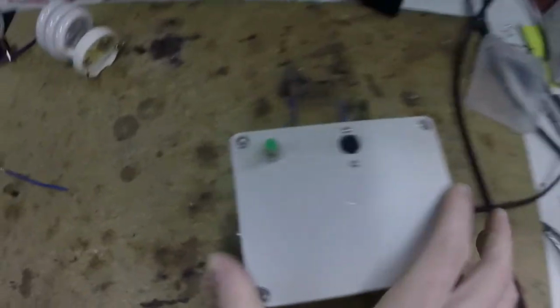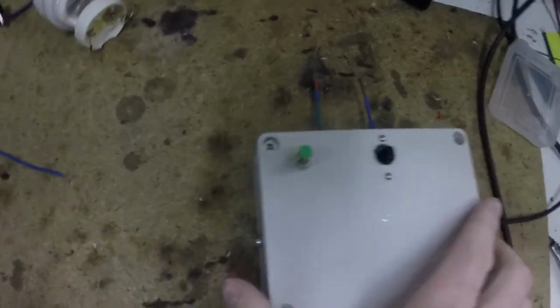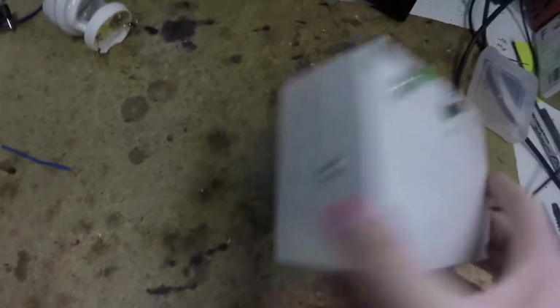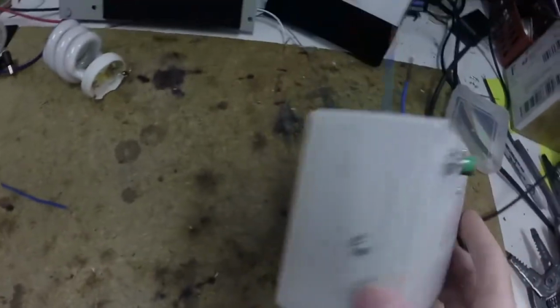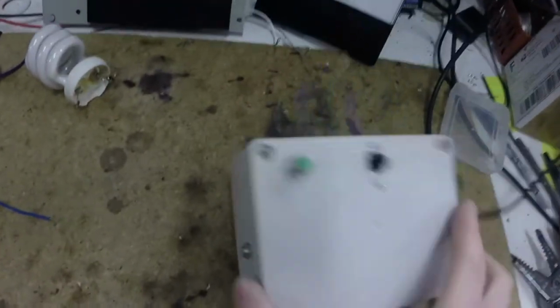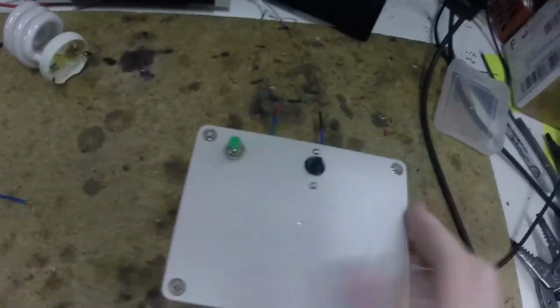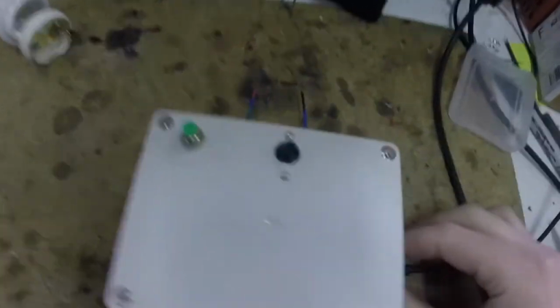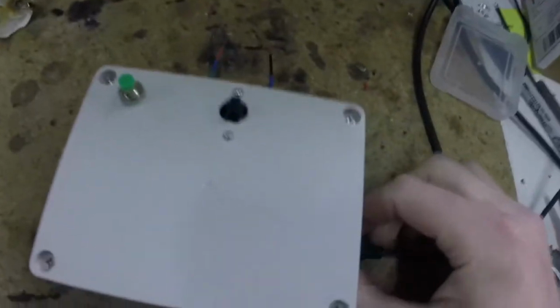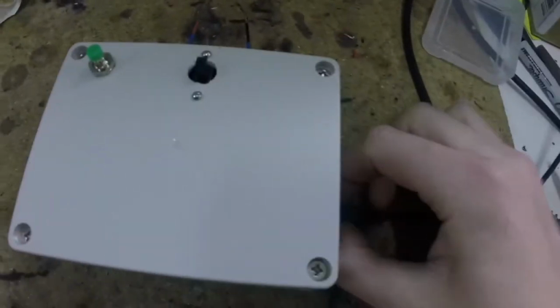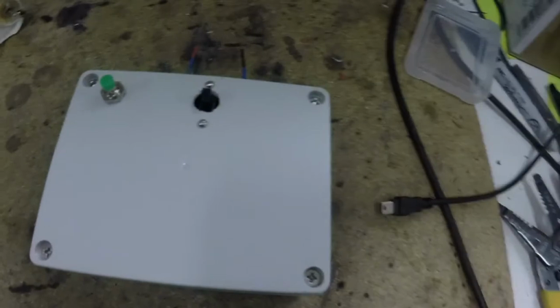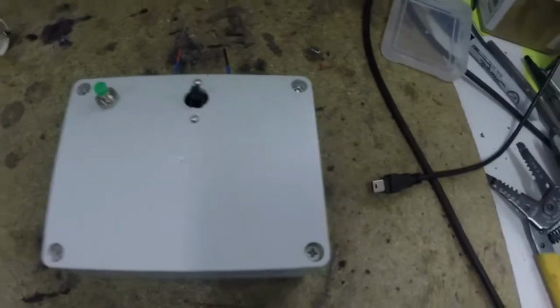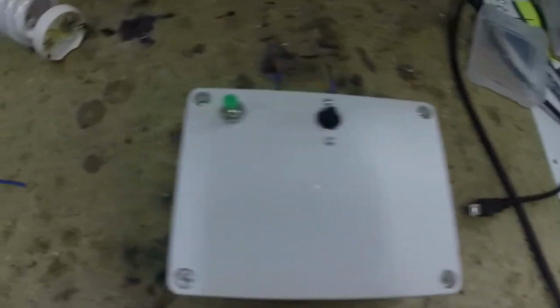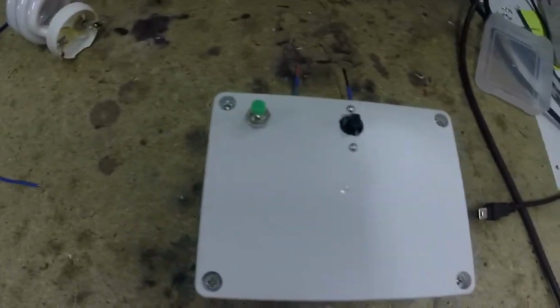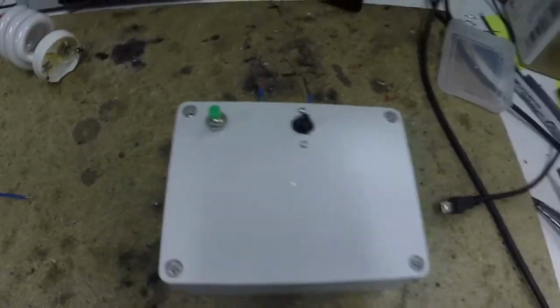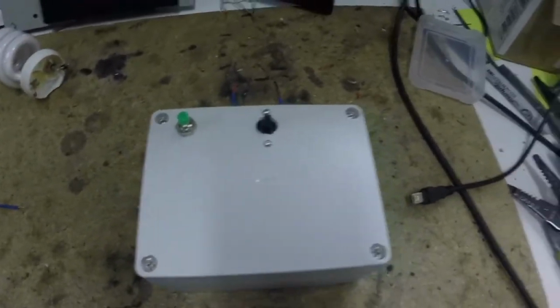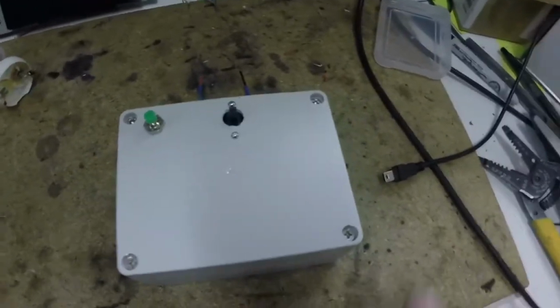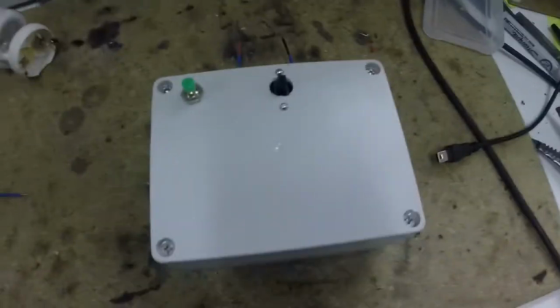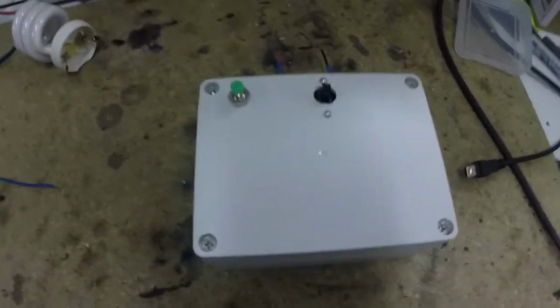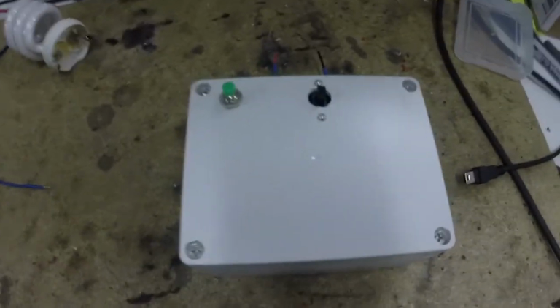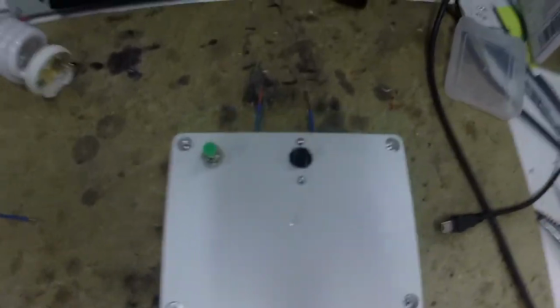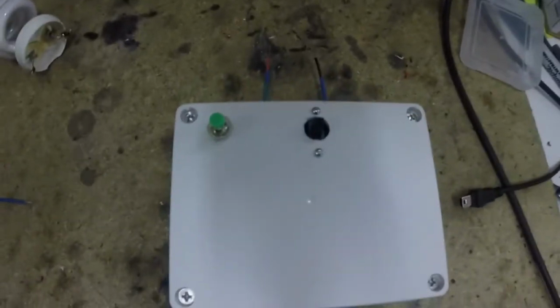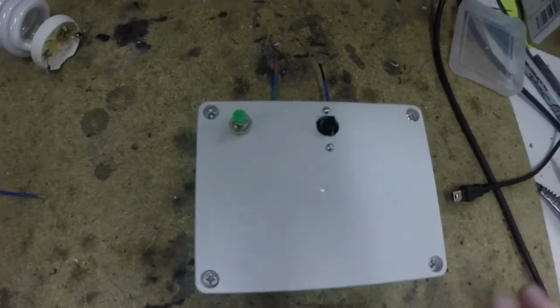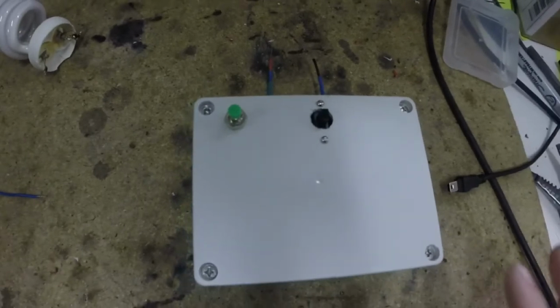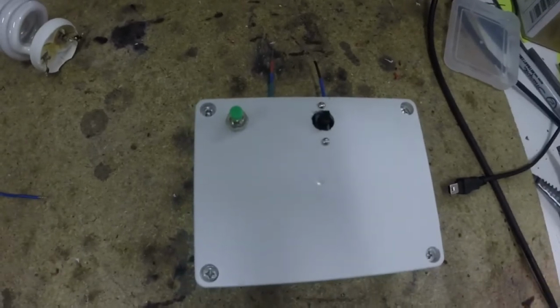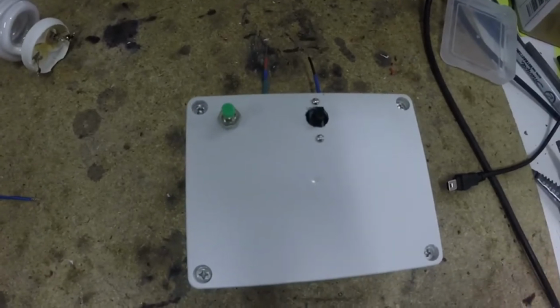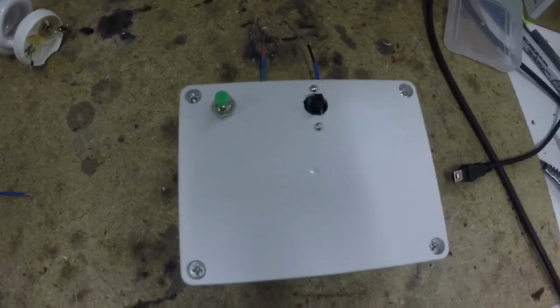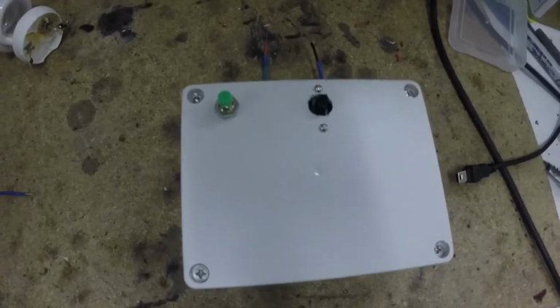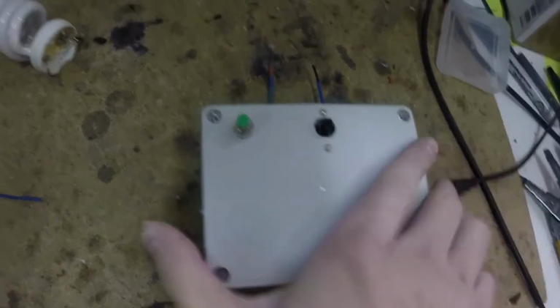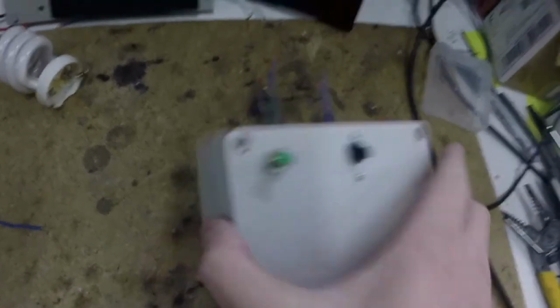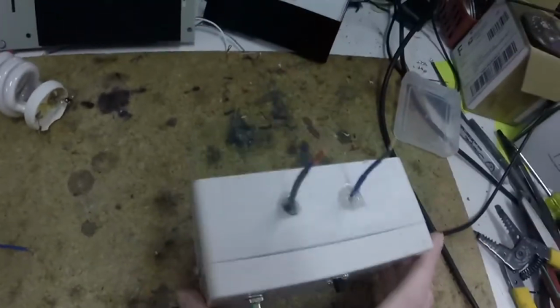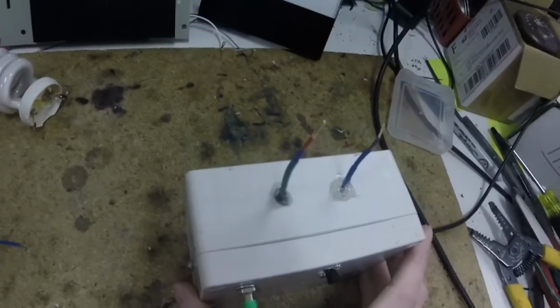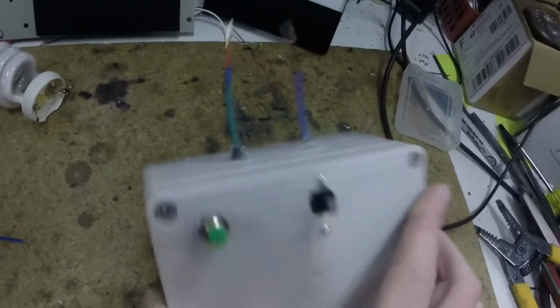Alright, so I've just built this. It's actually identical to one of the other circuits I've featured on my channel, but it was a few years ago. The only difference is I slightly modified it, not much, and then I put it in a box.